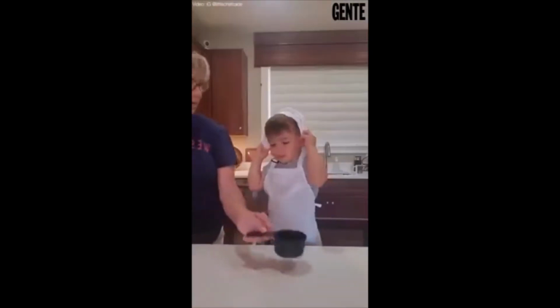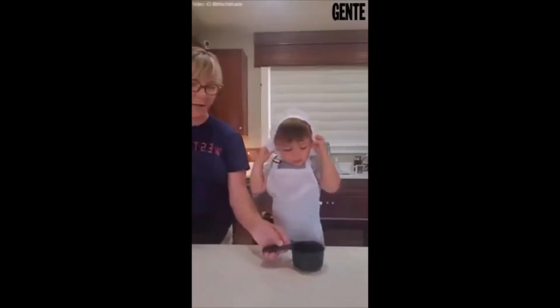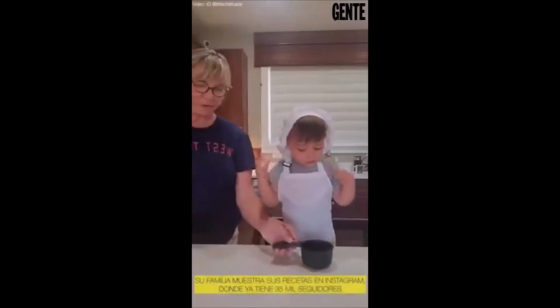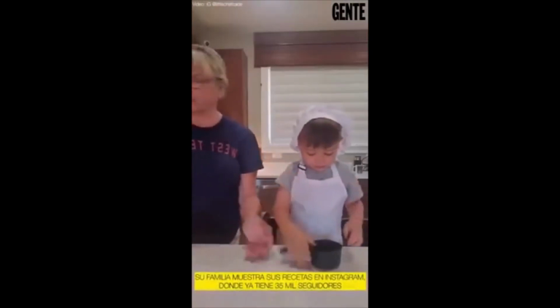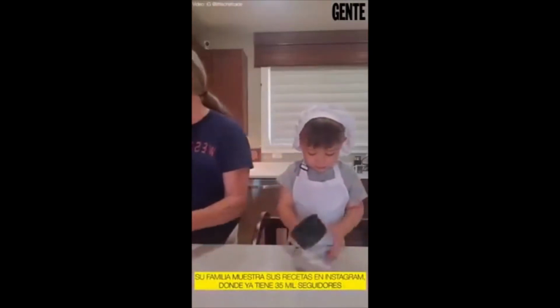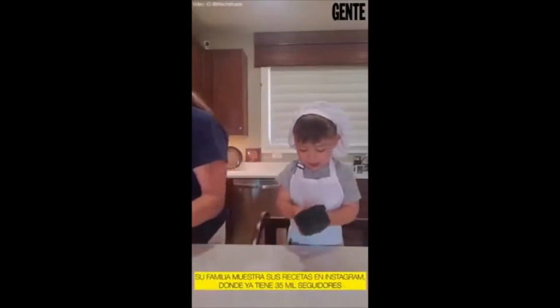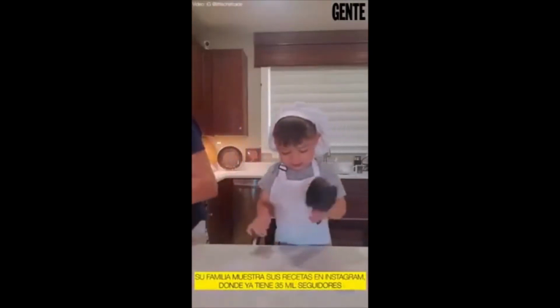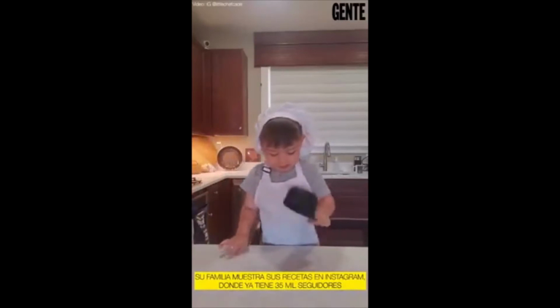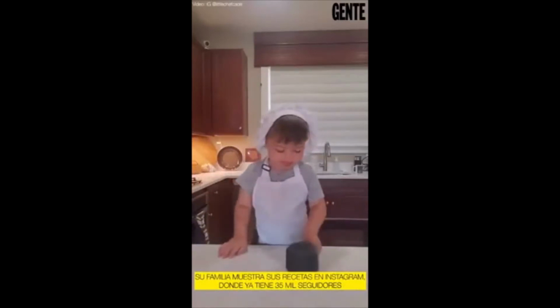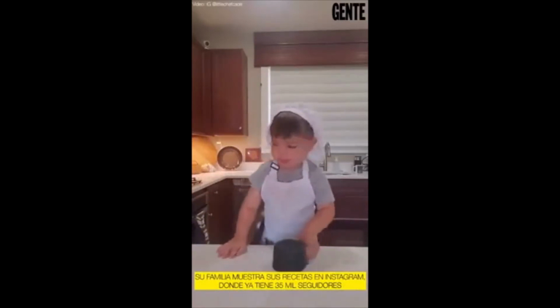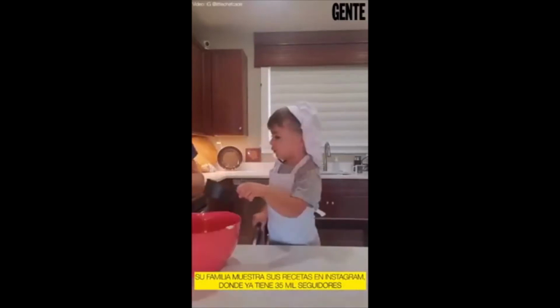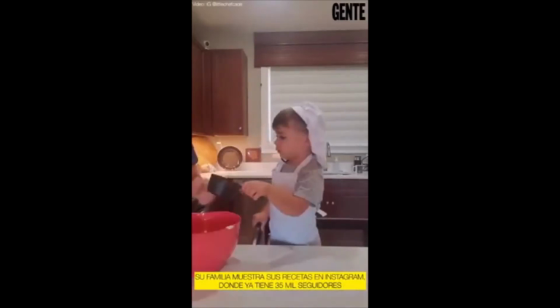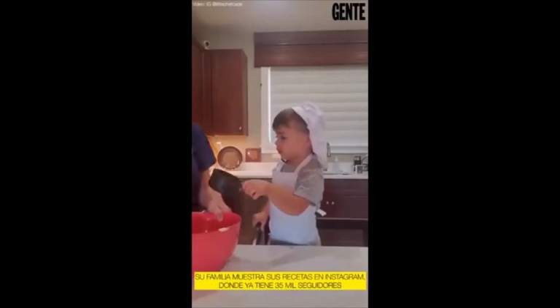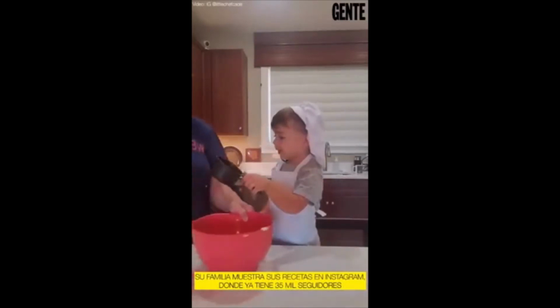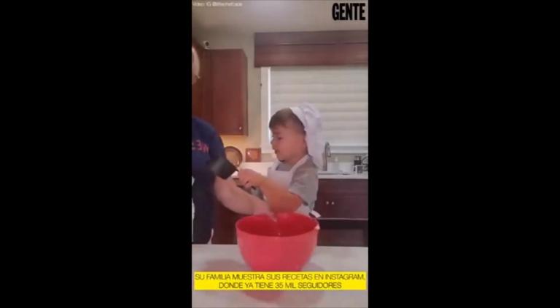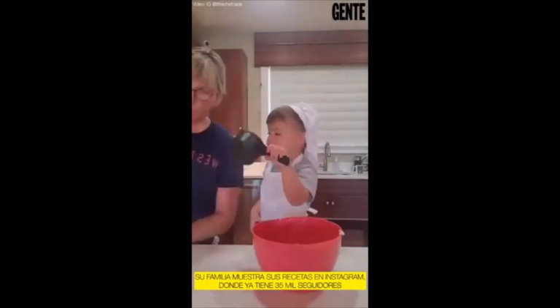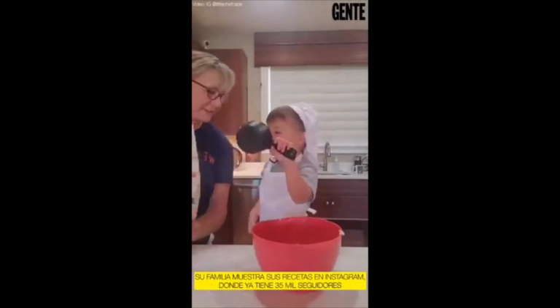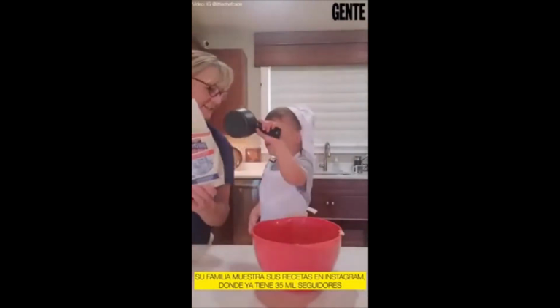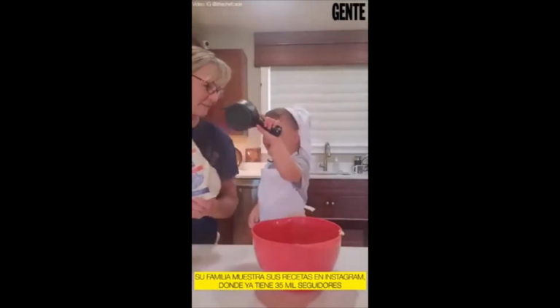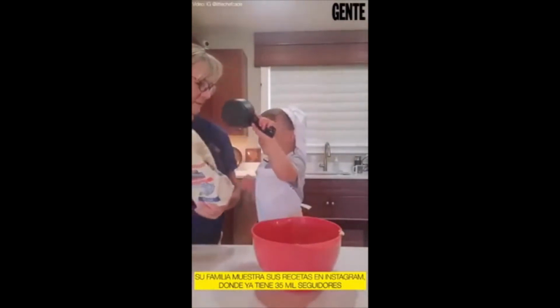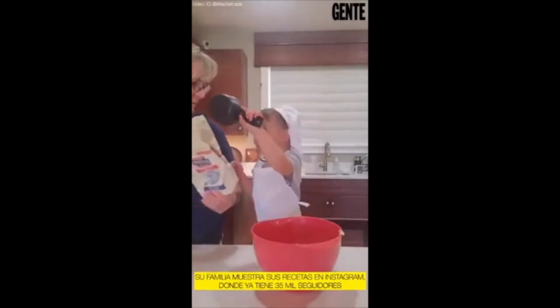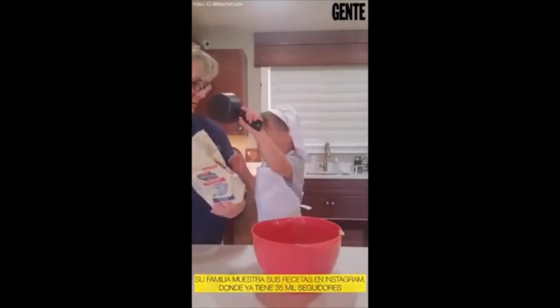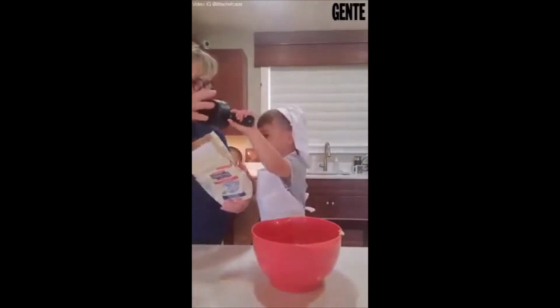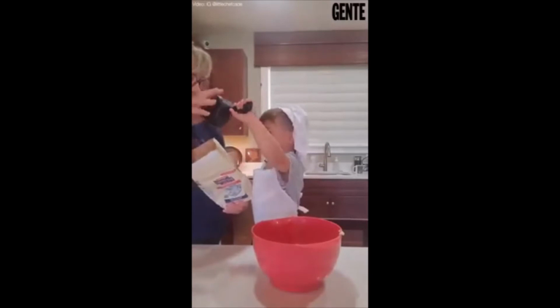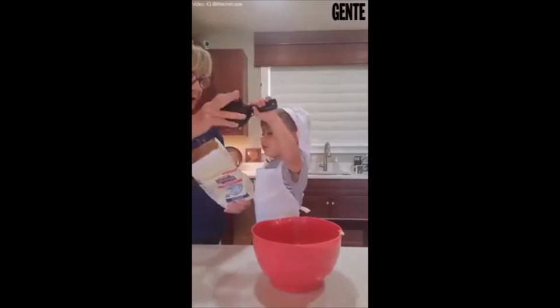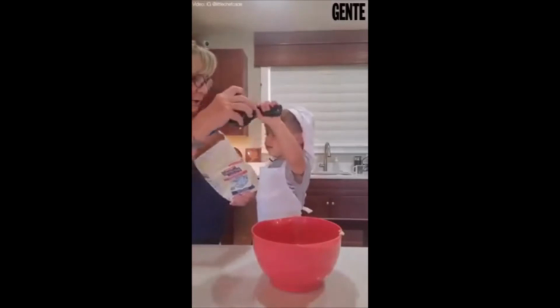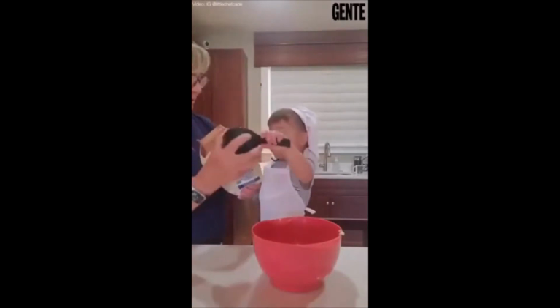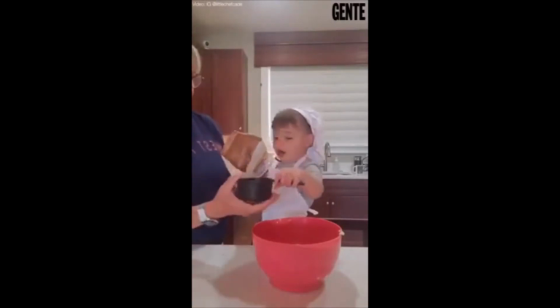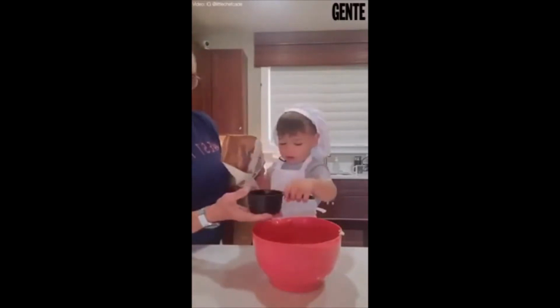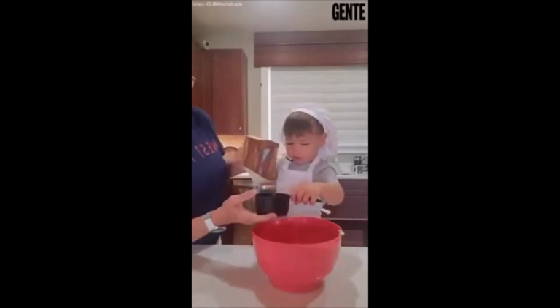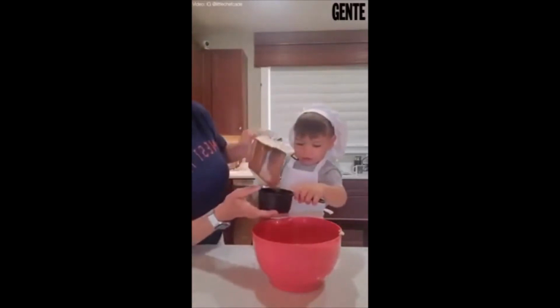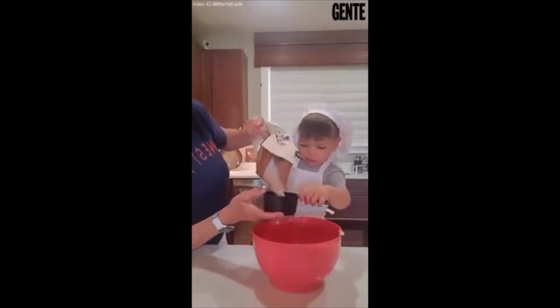A cup of sugar, okay? Ready? Yes. What is this? Sugar? Sugar. Okay, hold it over.